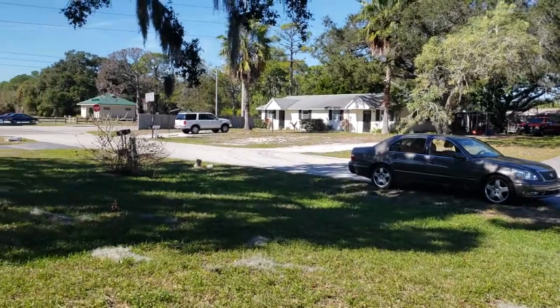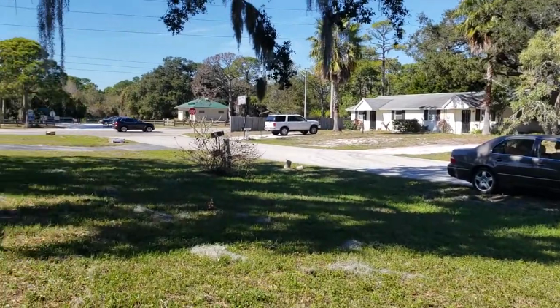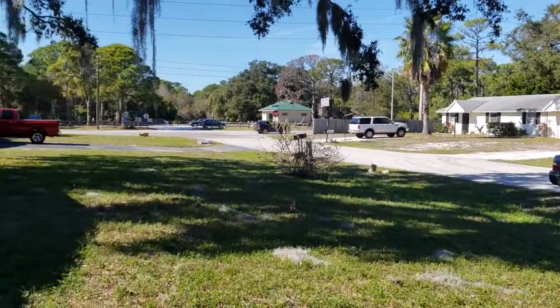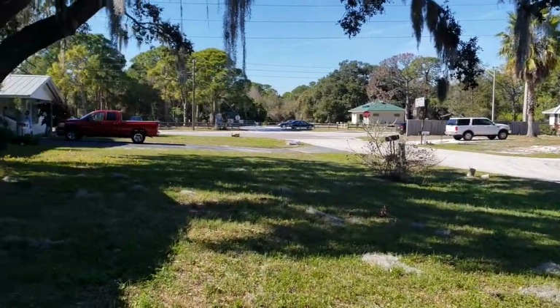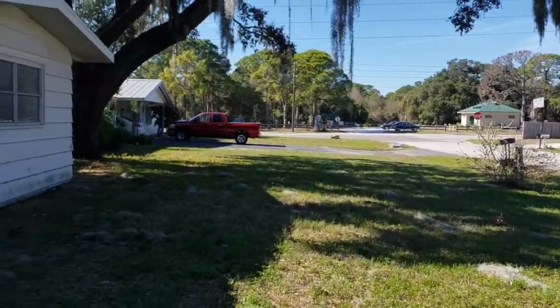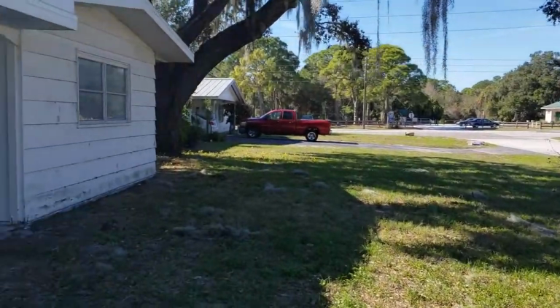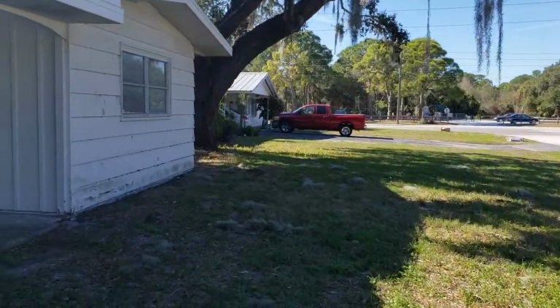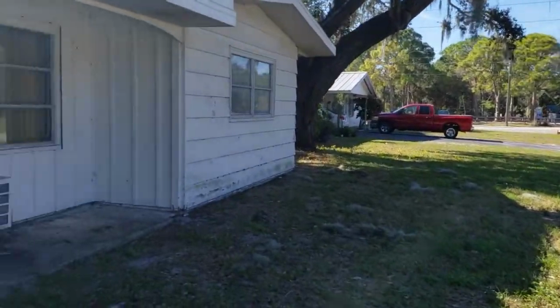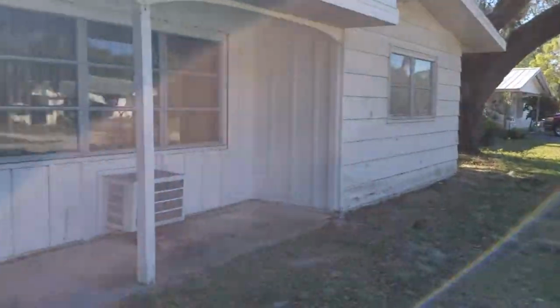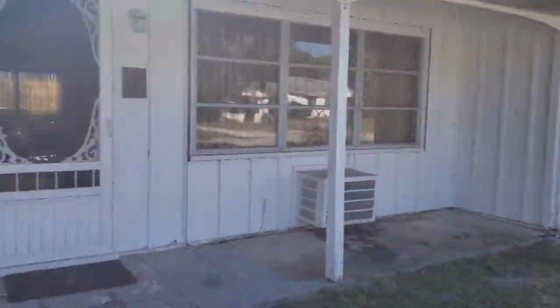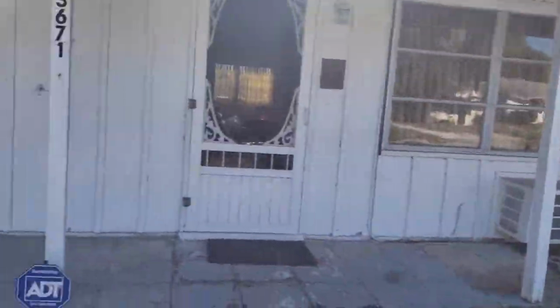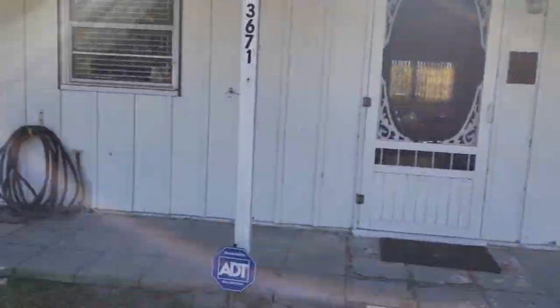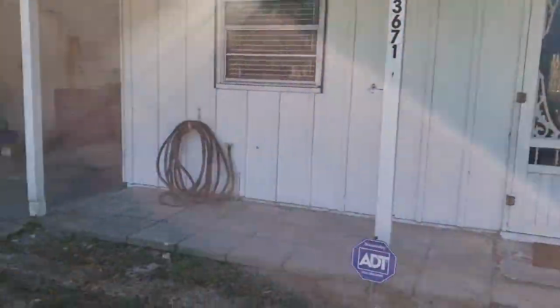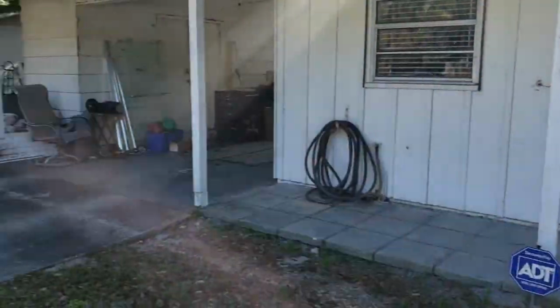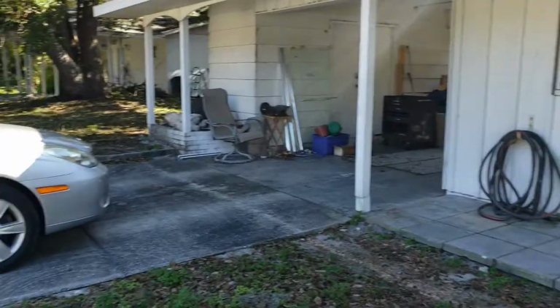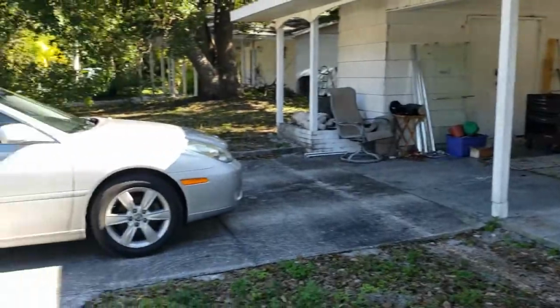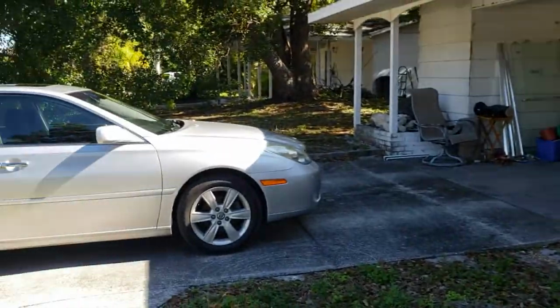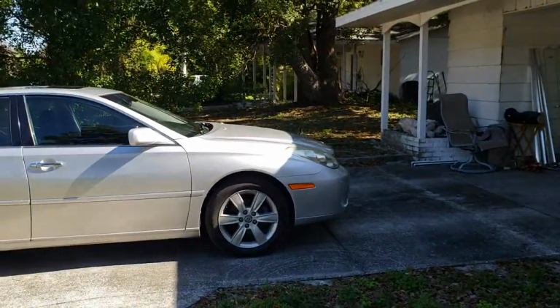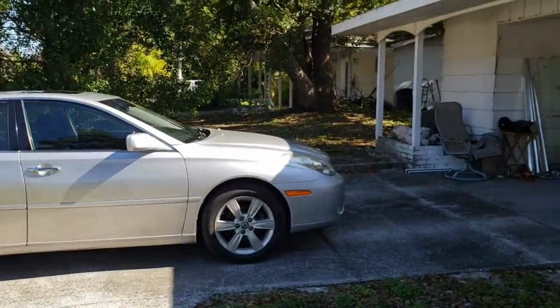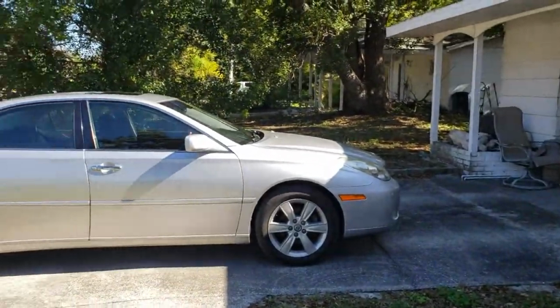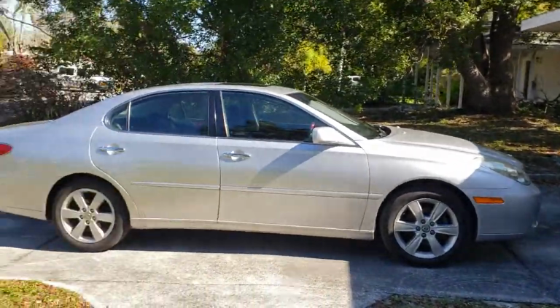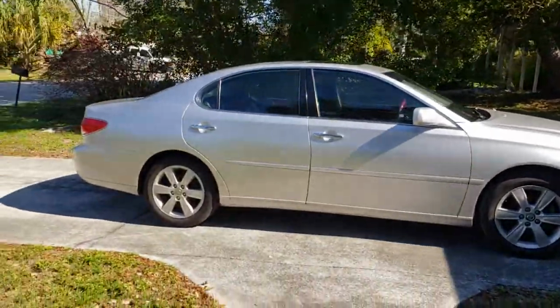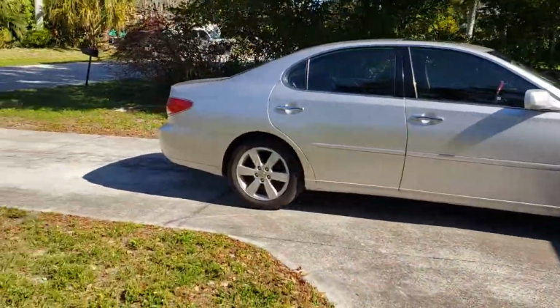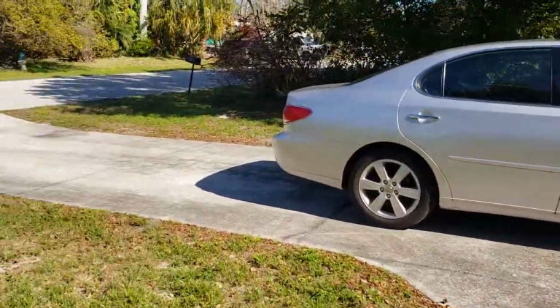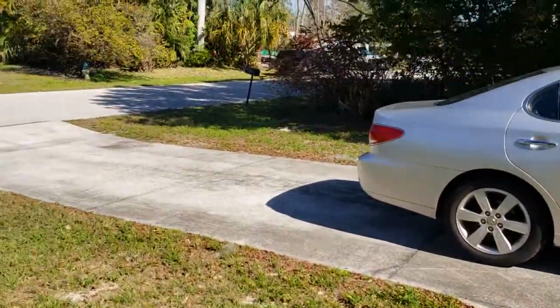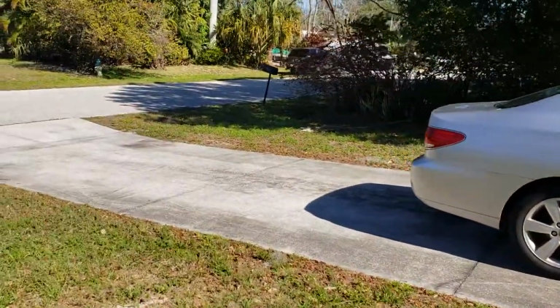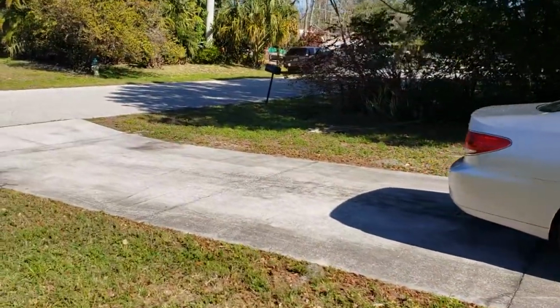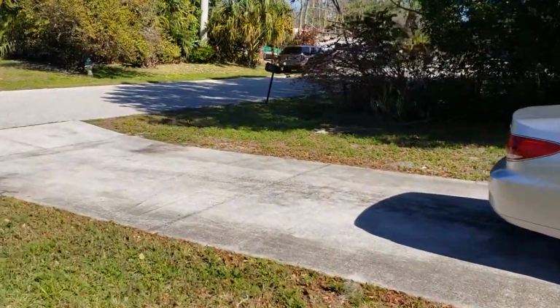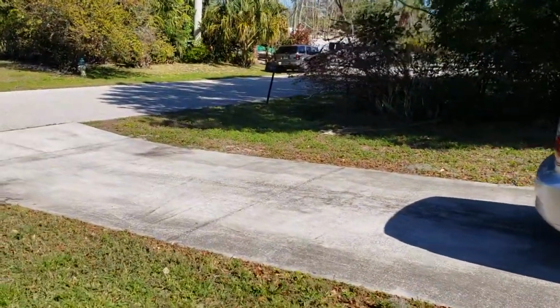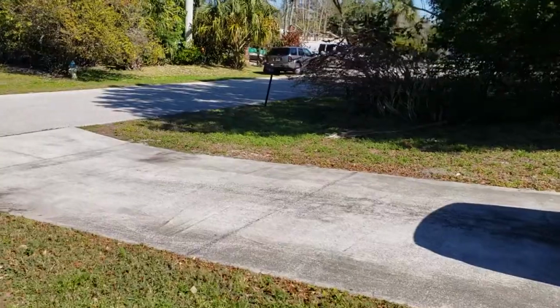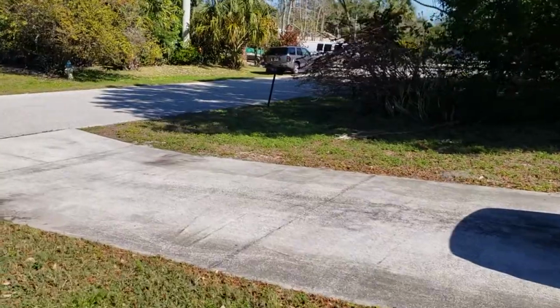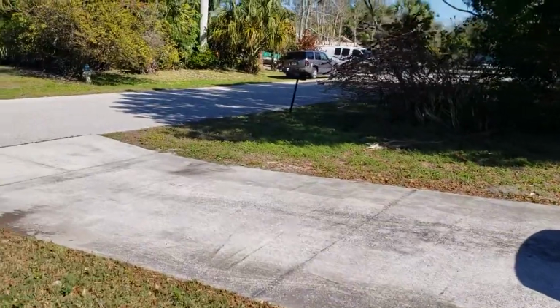Eggerton is just a one-block circle of older houses that haven't been renovated. Some are nice and some are rough like this one. This one has an opportunity.